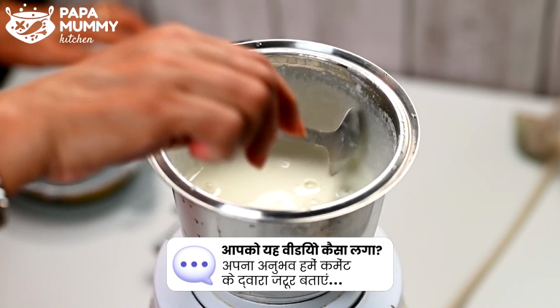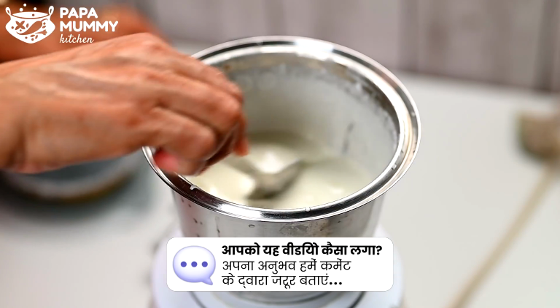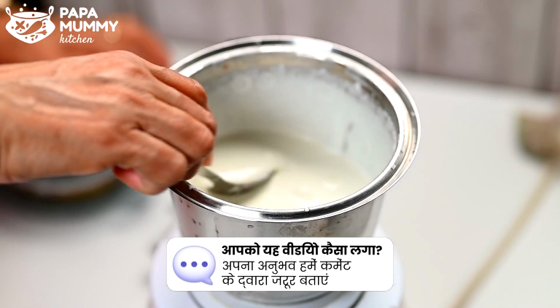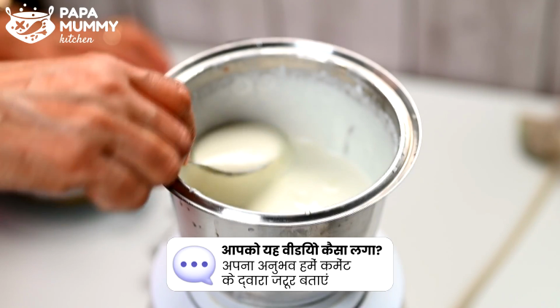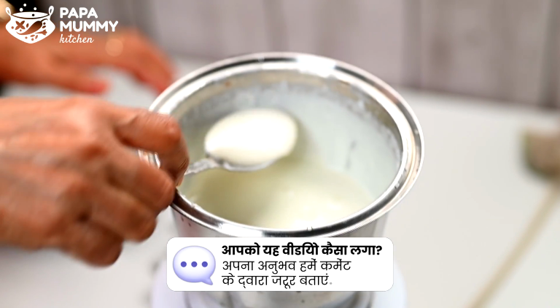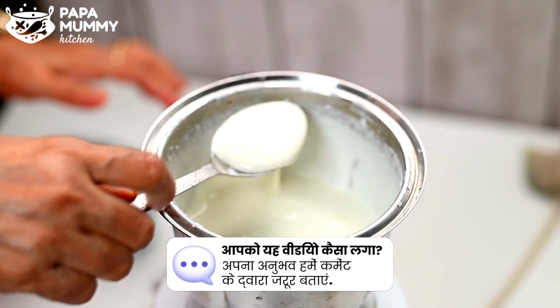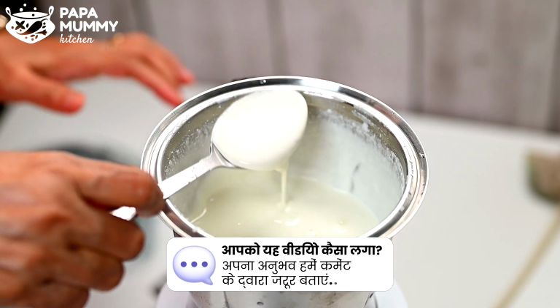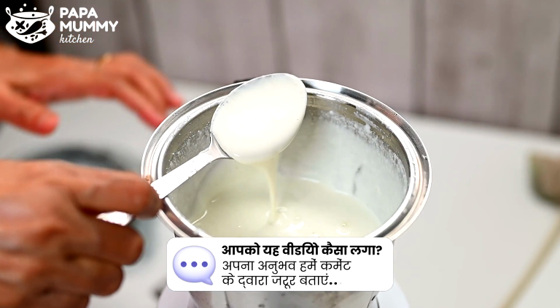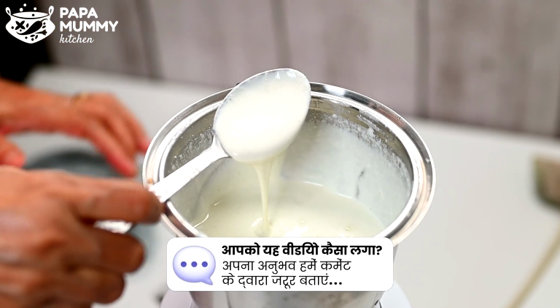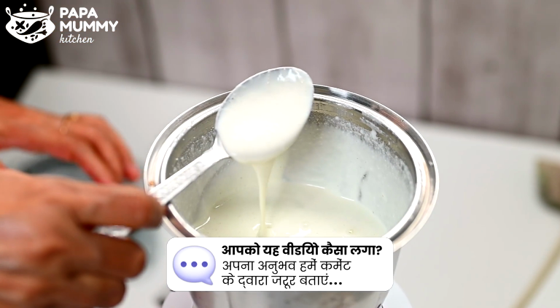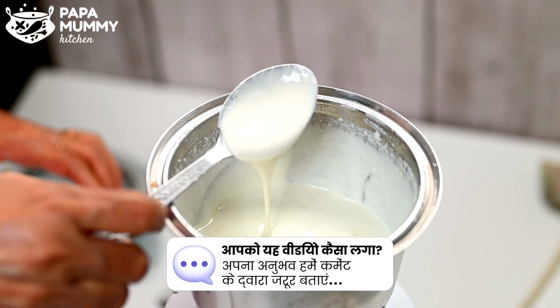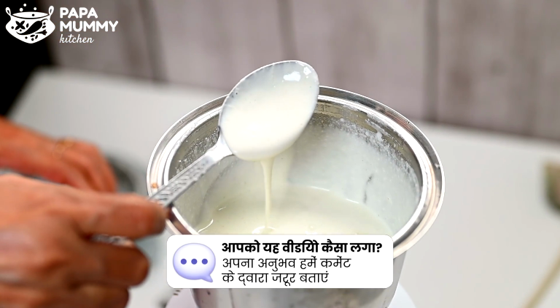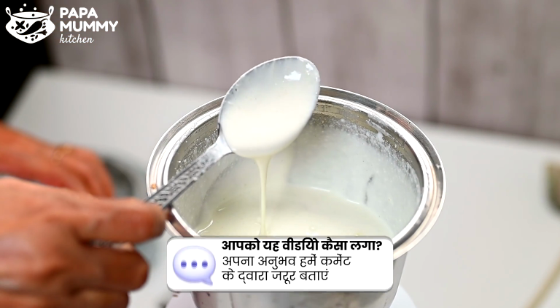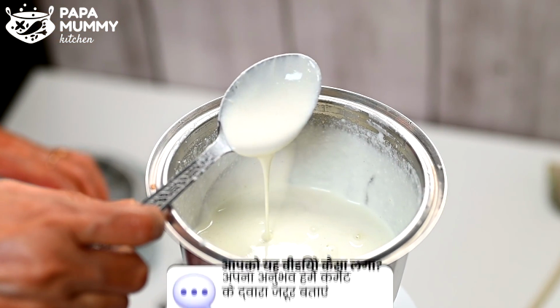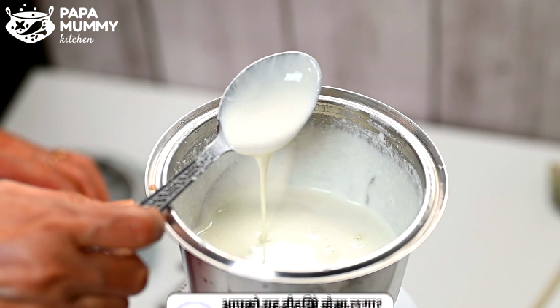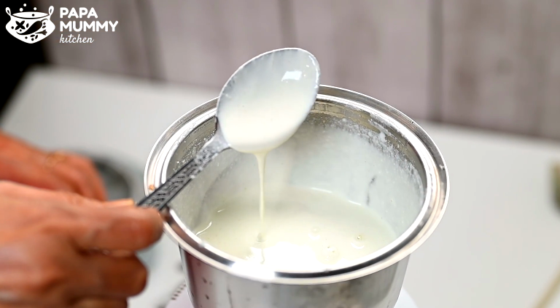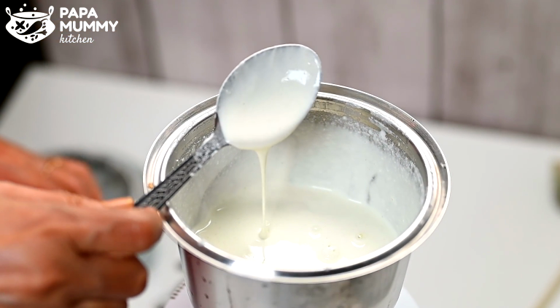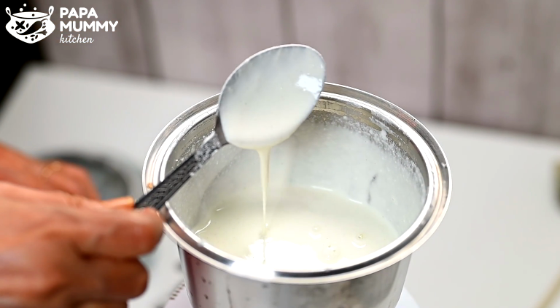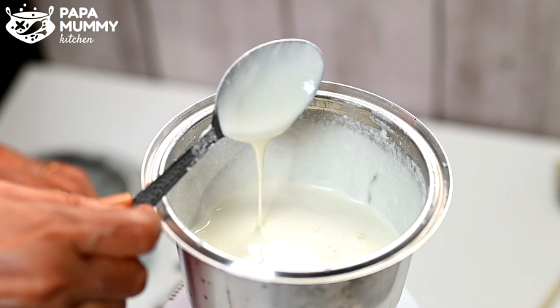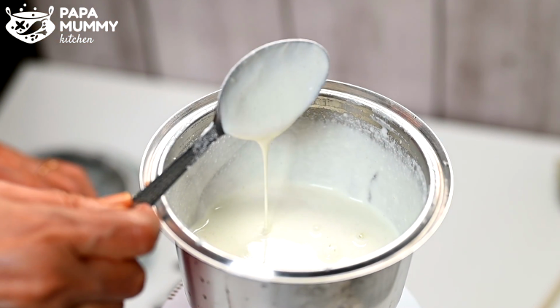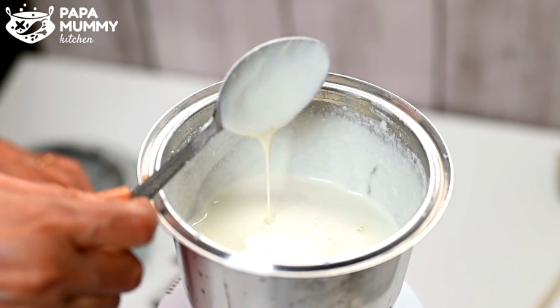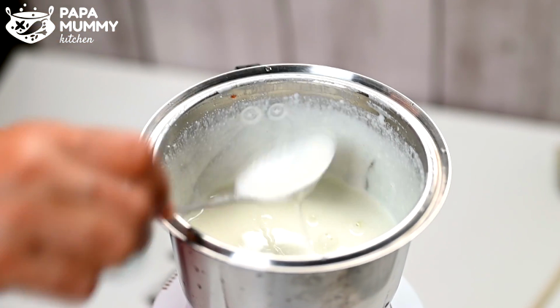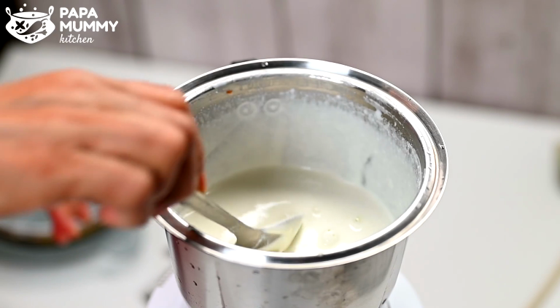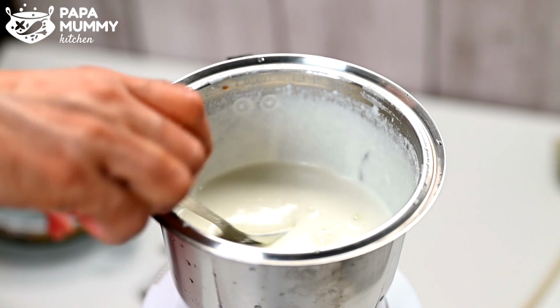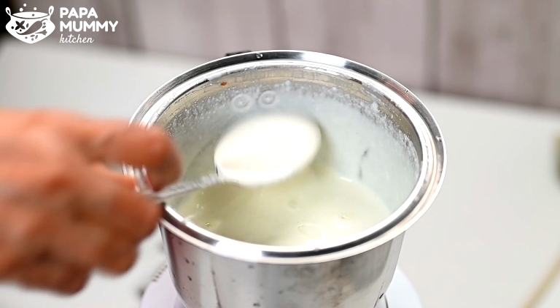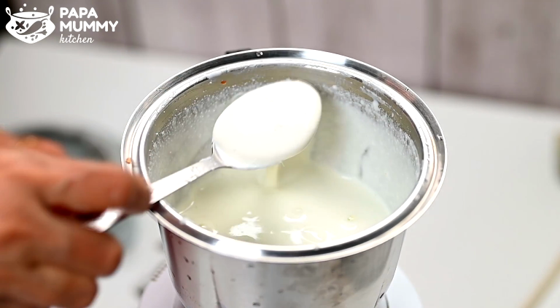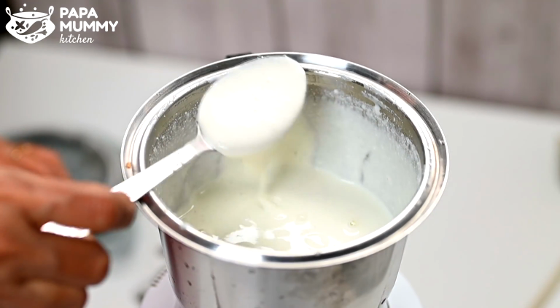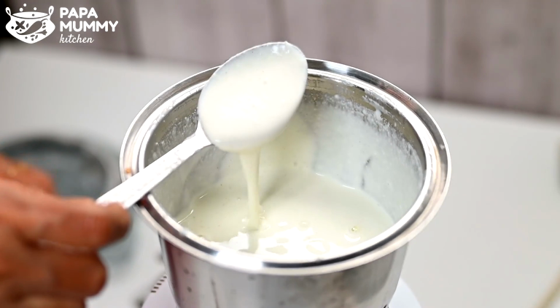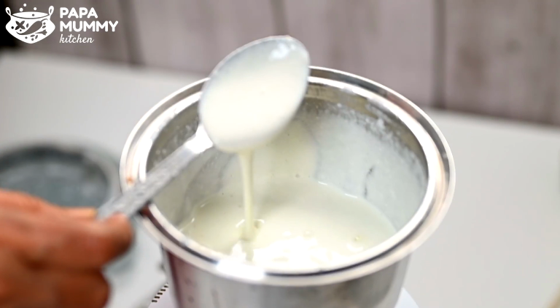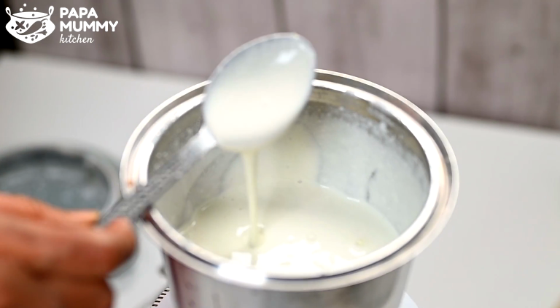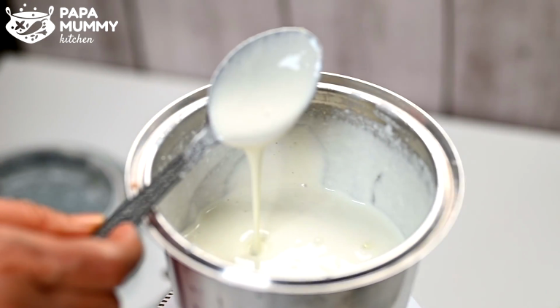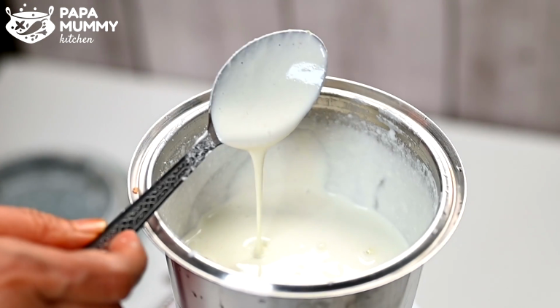If you look at the paste, it's a smooth cream — just a little paste. If you add more water to the oil, the paste will not be better.